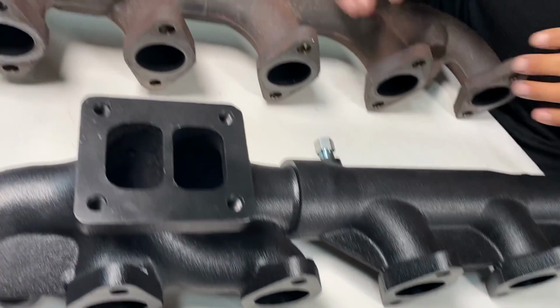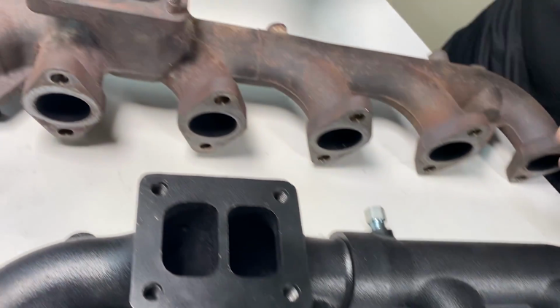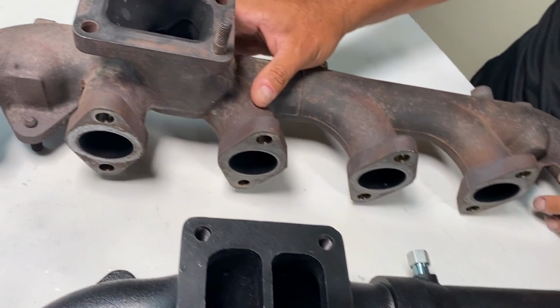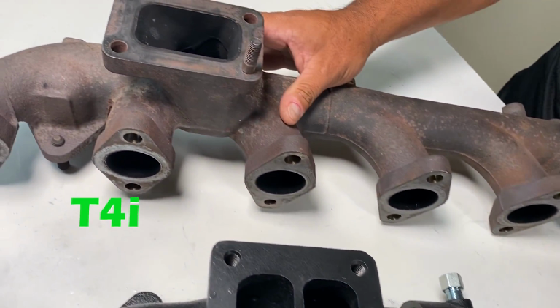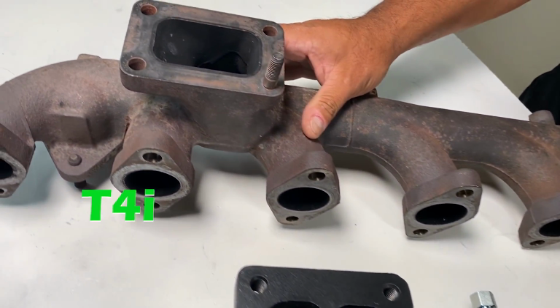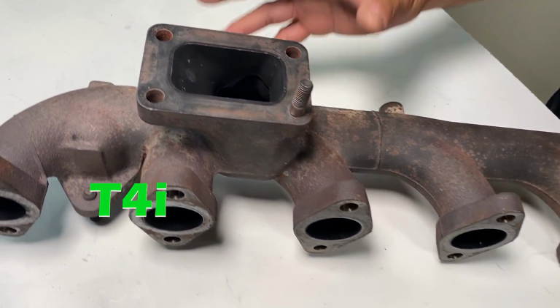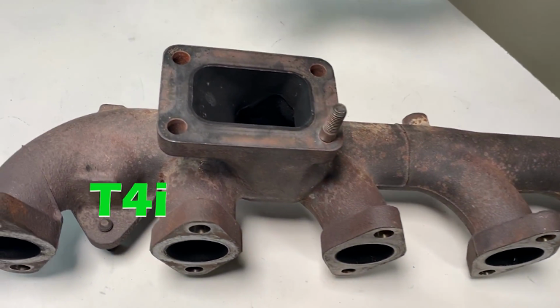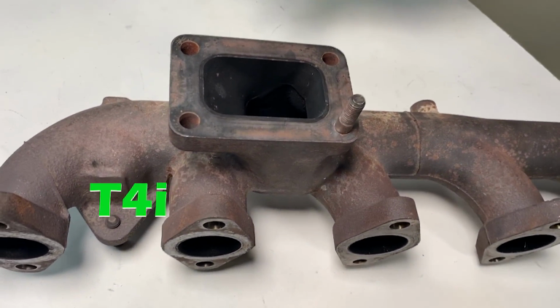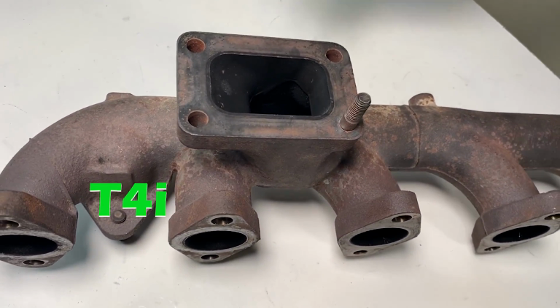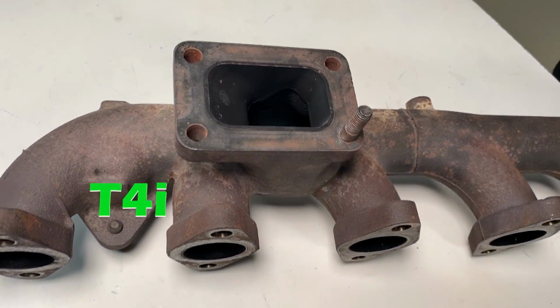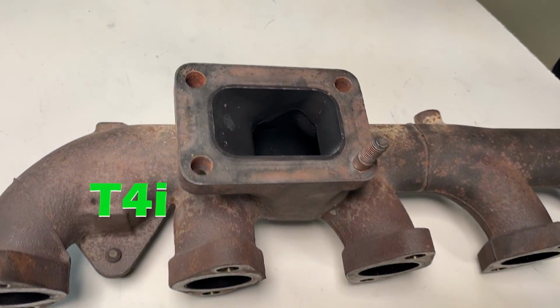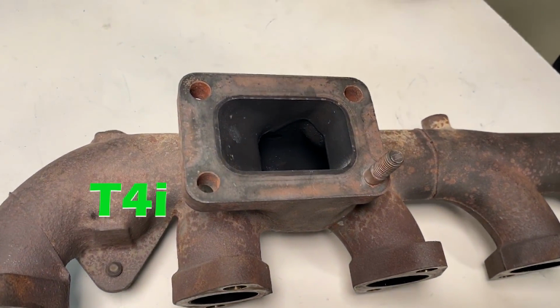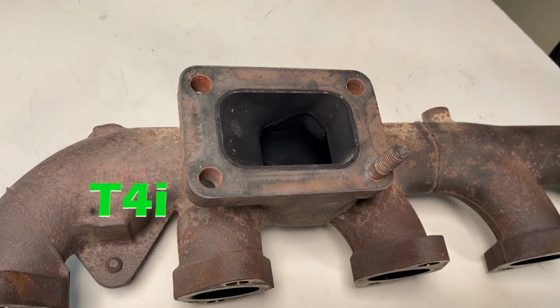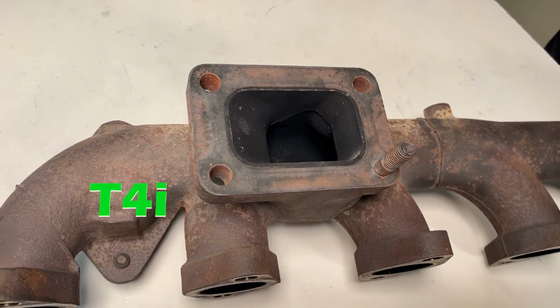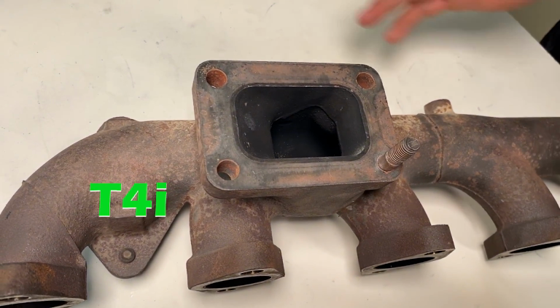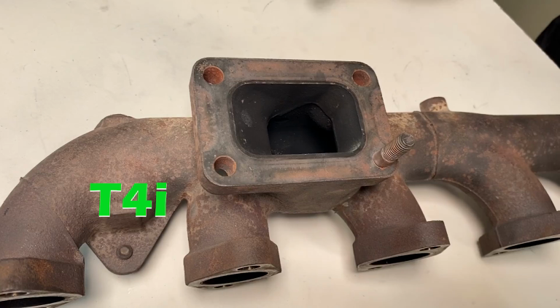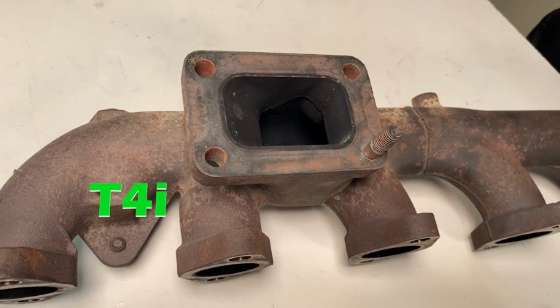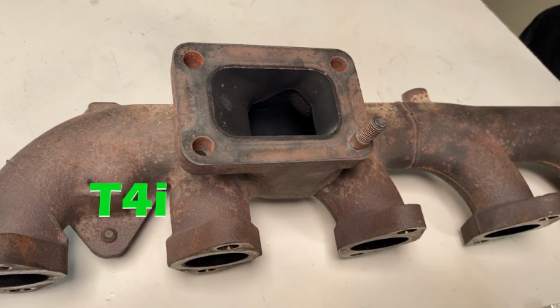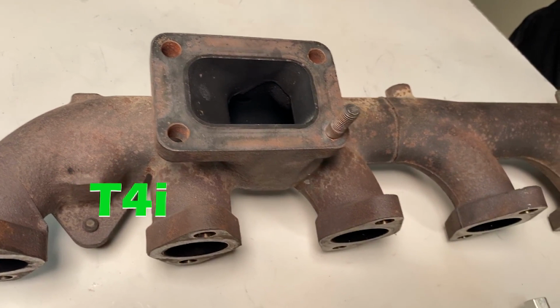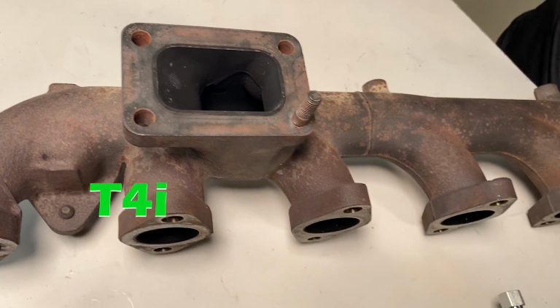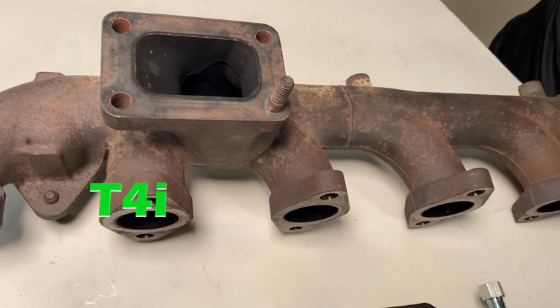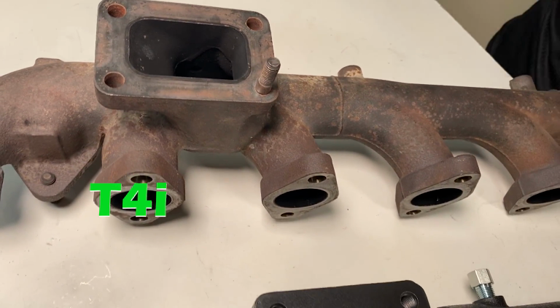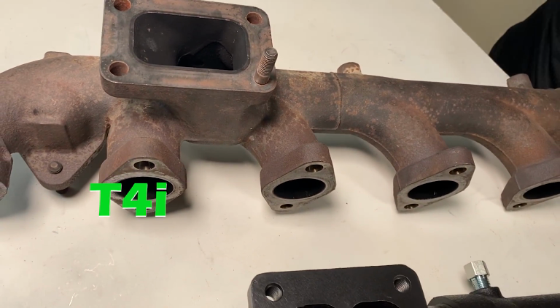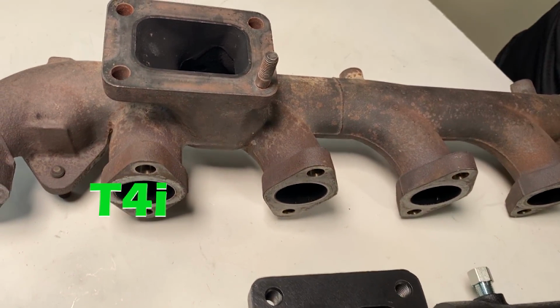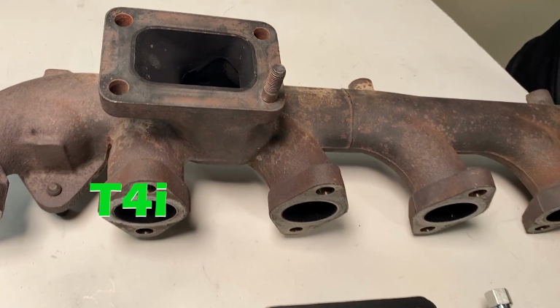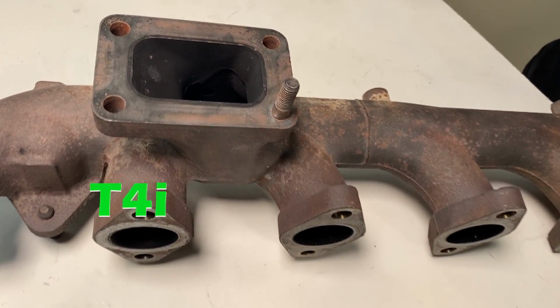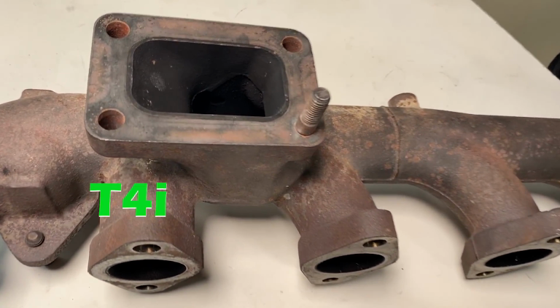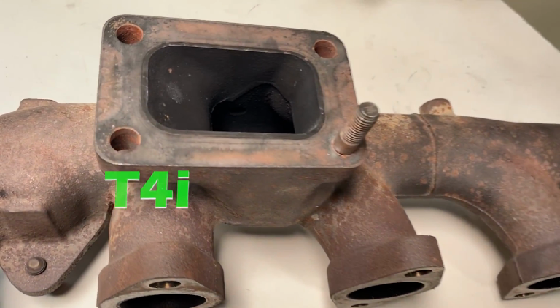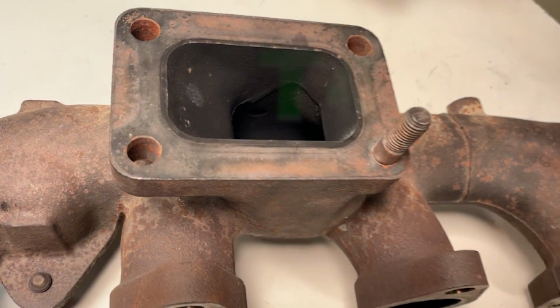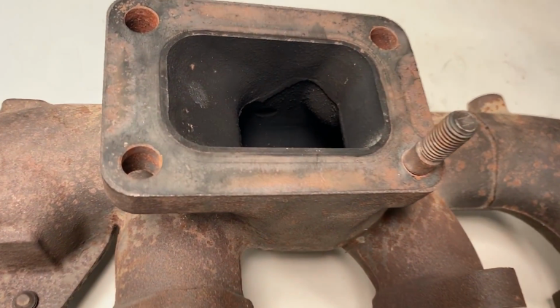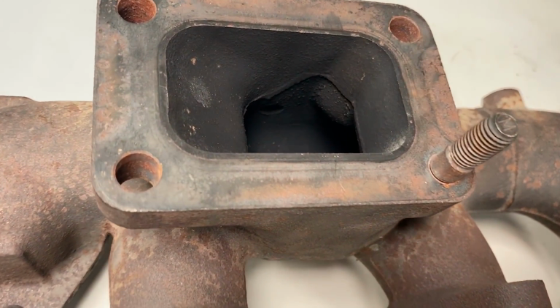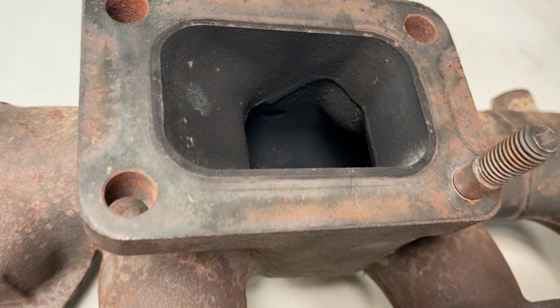The T4i only fits the stock cold-side VGT. You will not get an S300 or S400 turbo to fit.